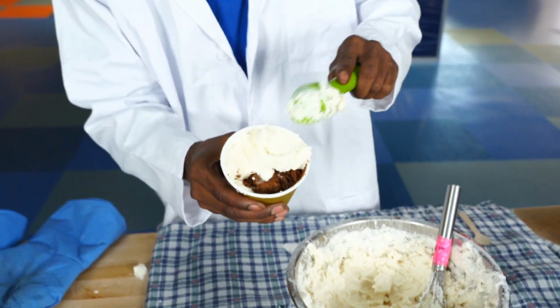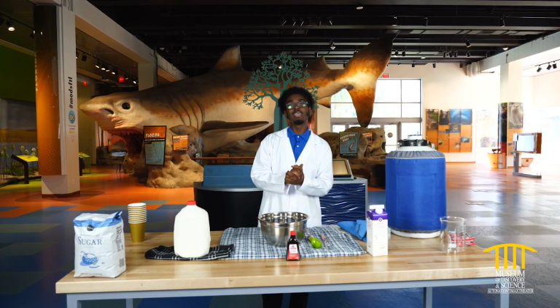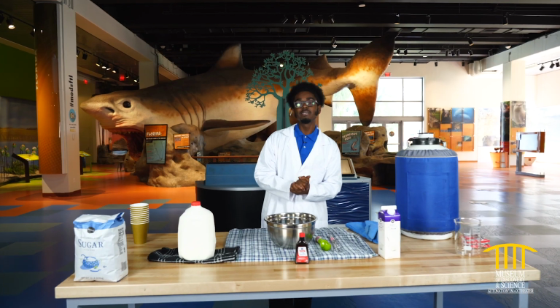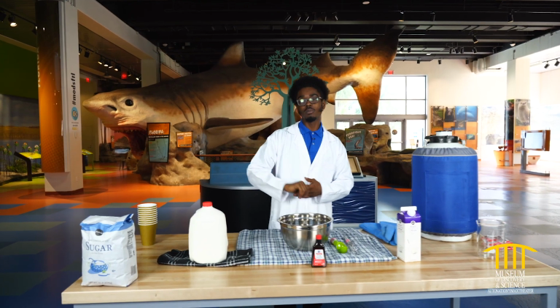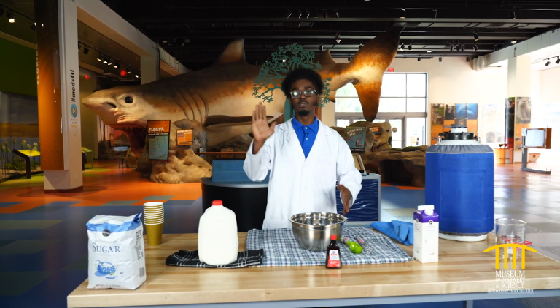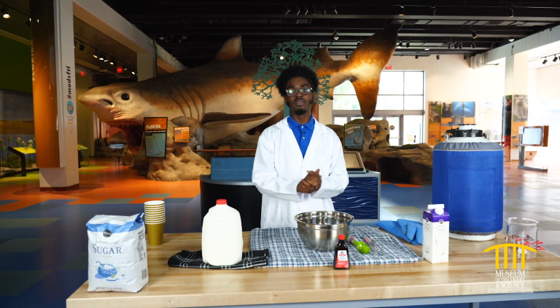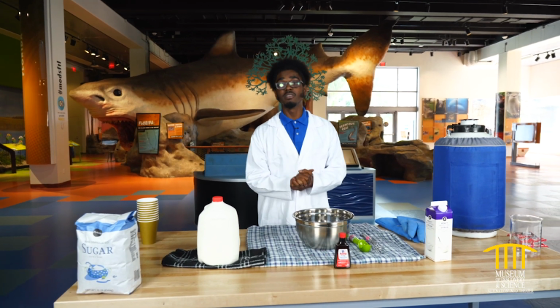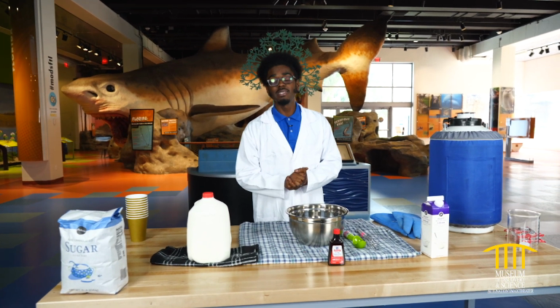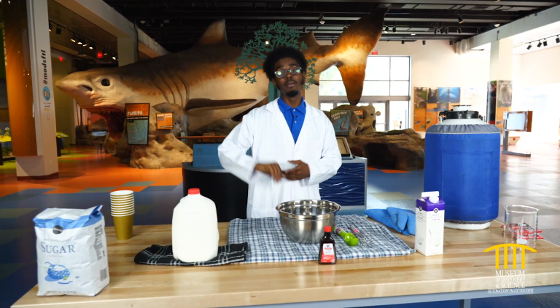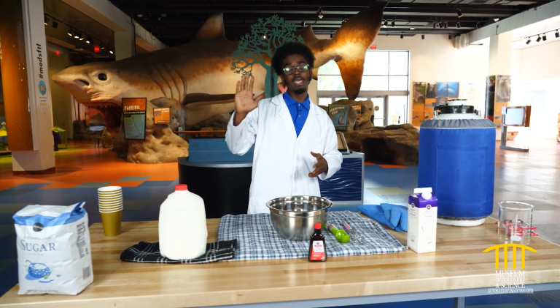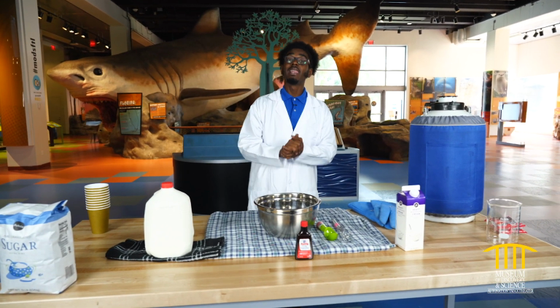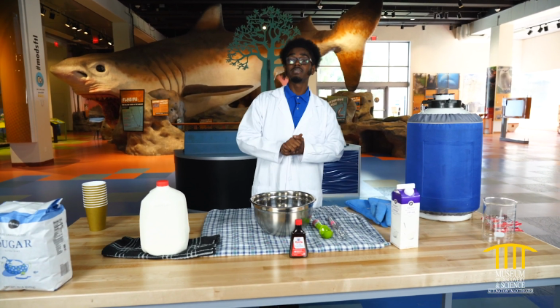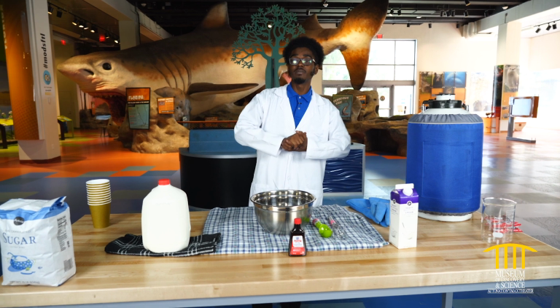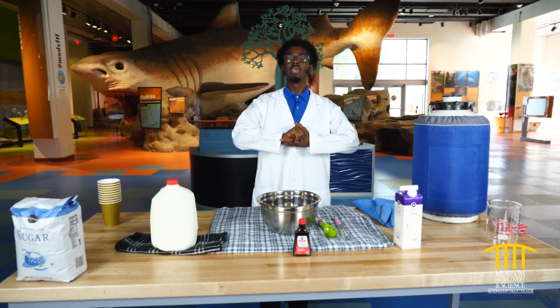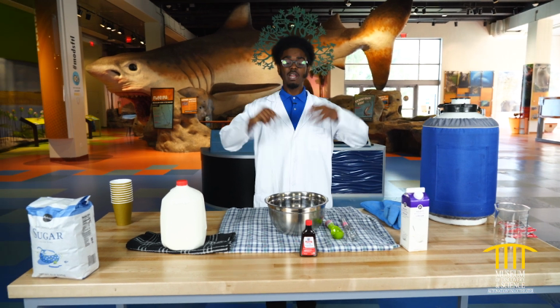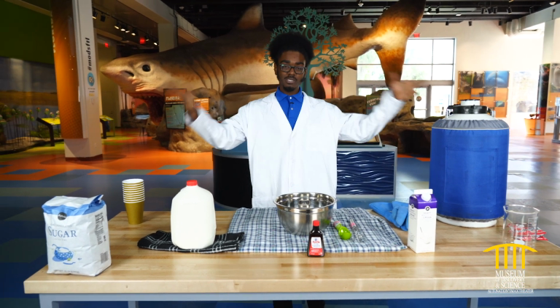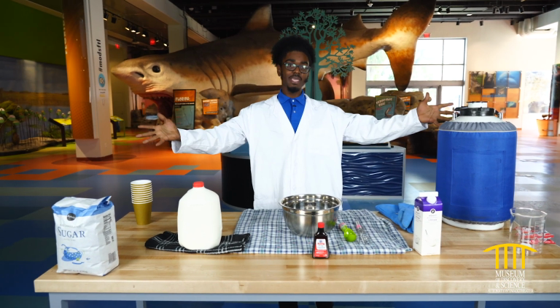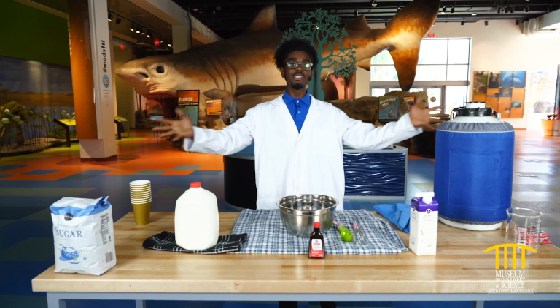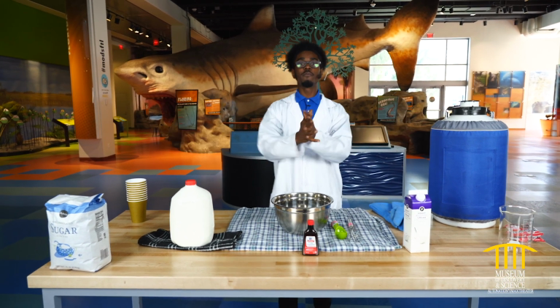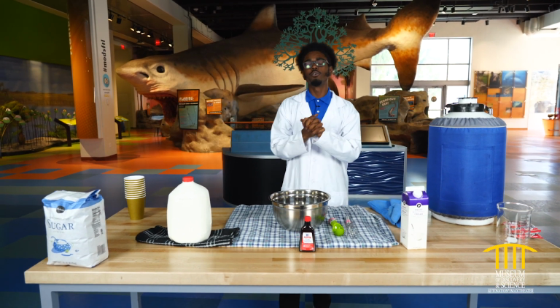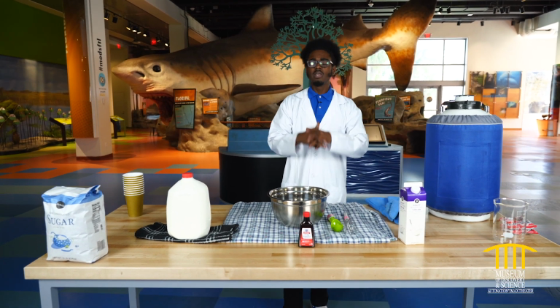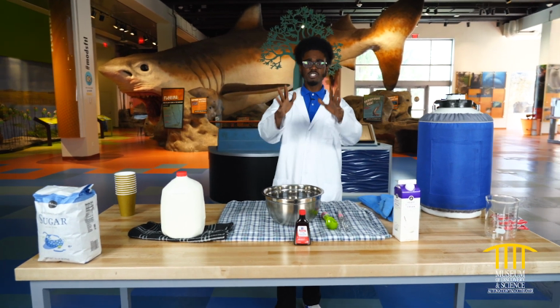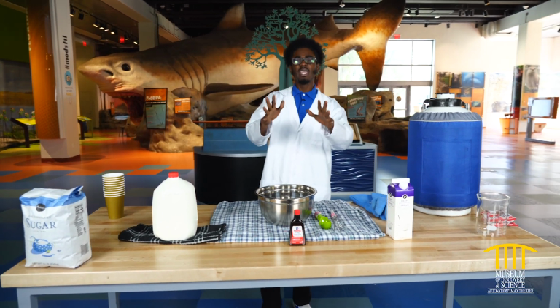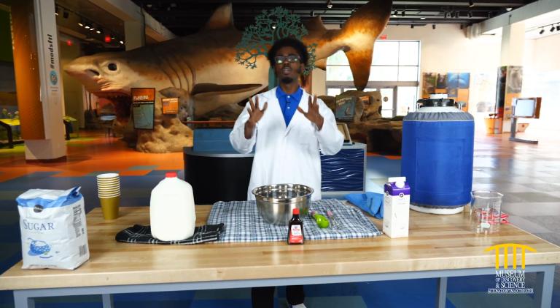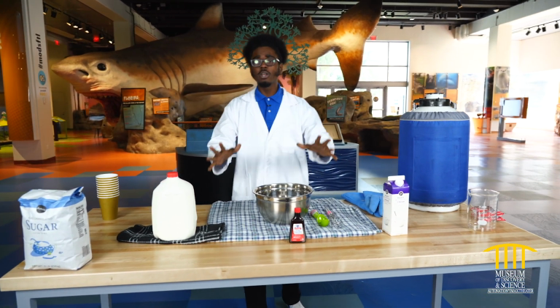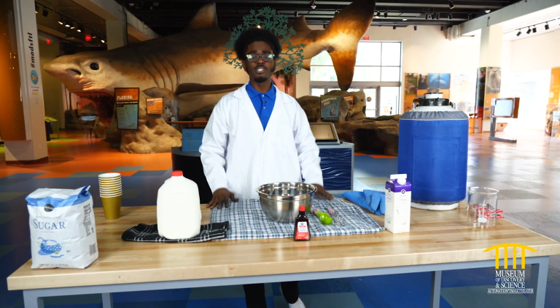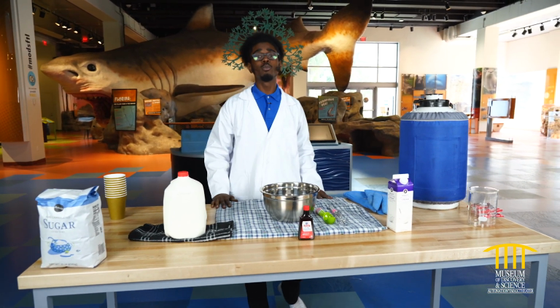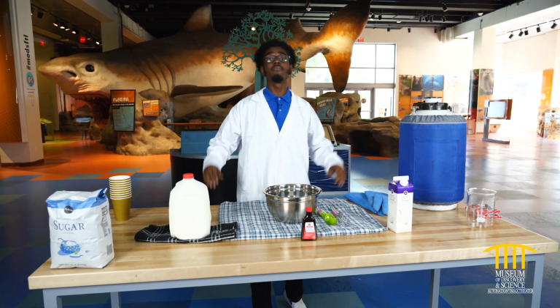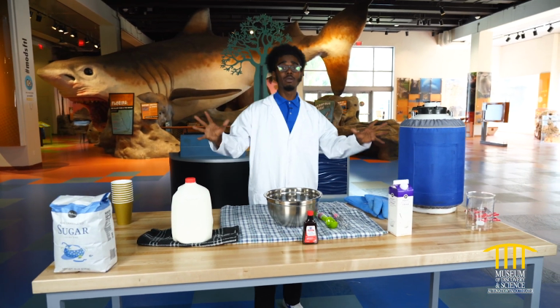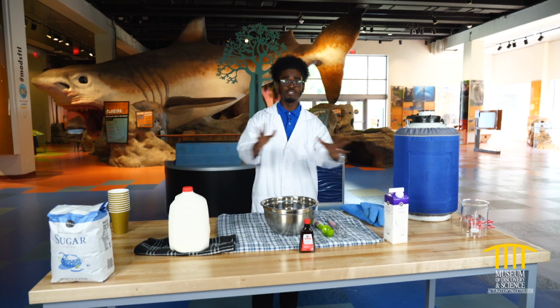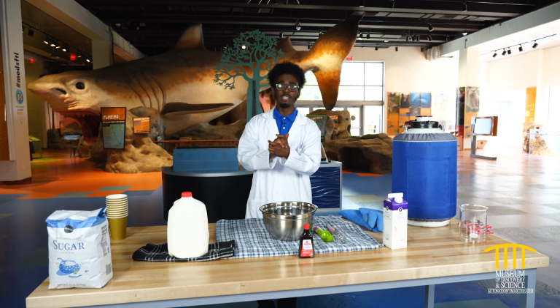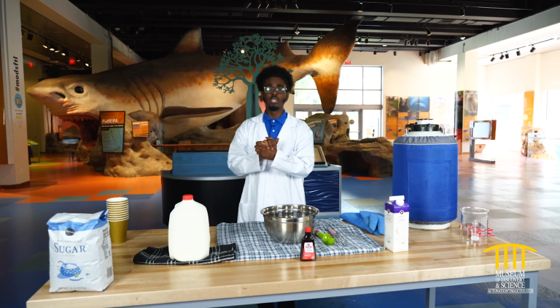Hey guys, welcome to the Museum of Discovery and Science. I am Lan, Lan the science man, and I'm here to make ice cream for you. Not just any ordinary ice cream — we have liquid nitrogen ice cream.